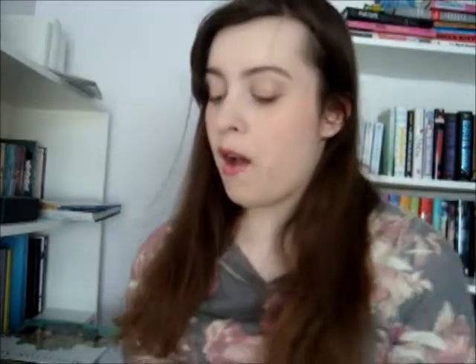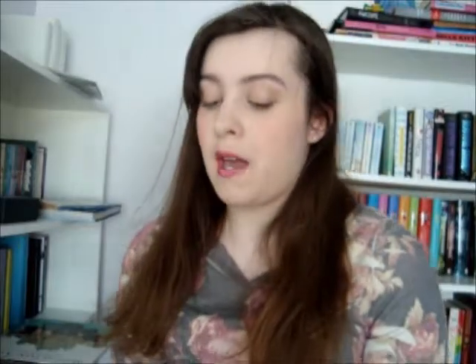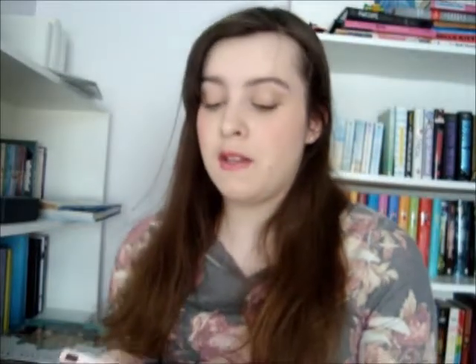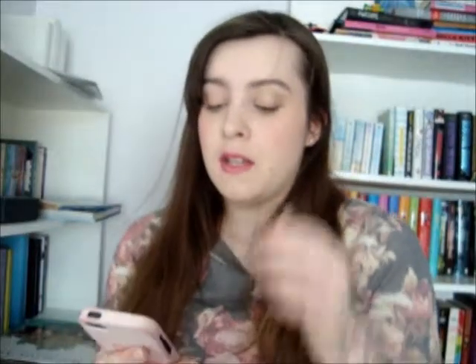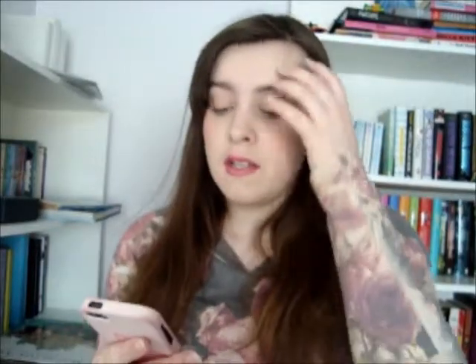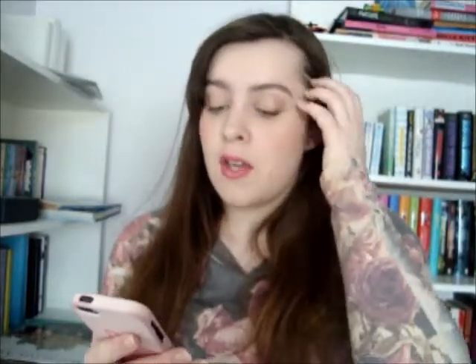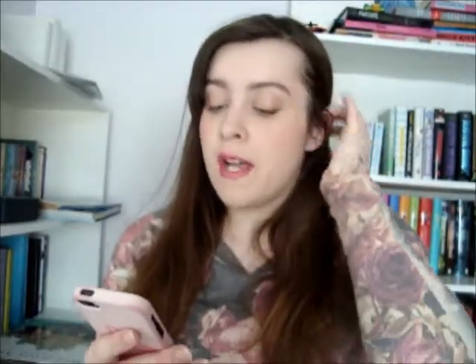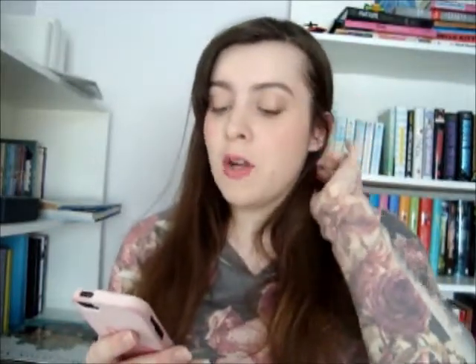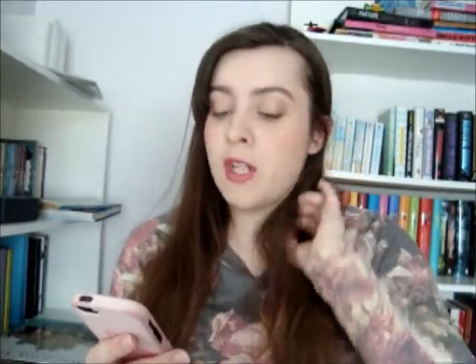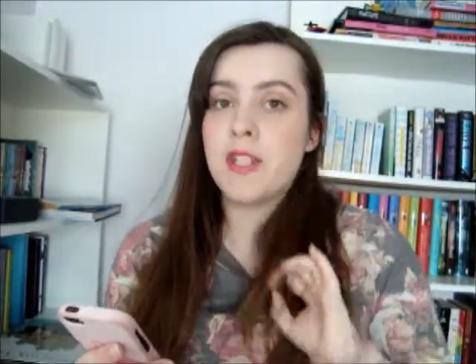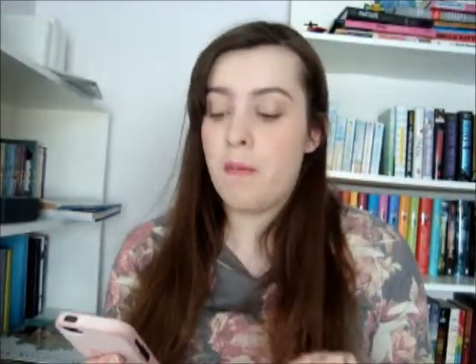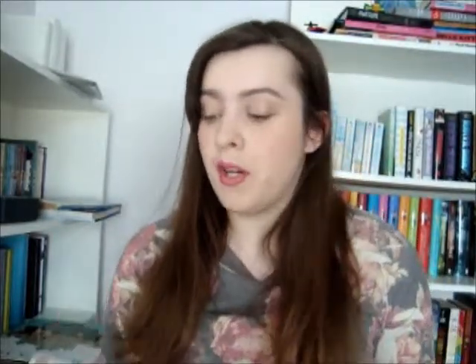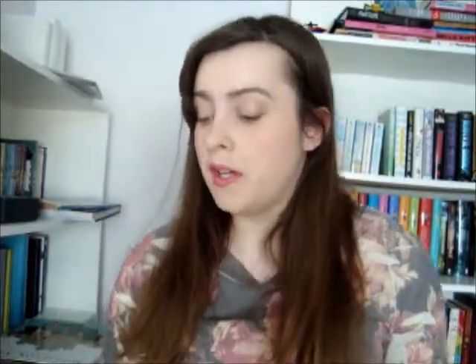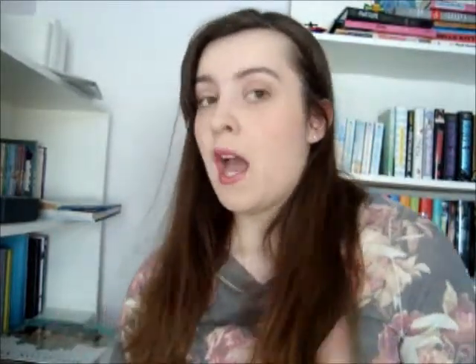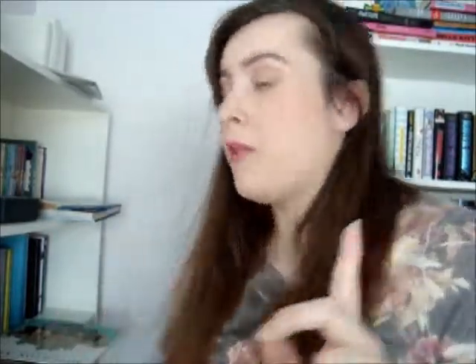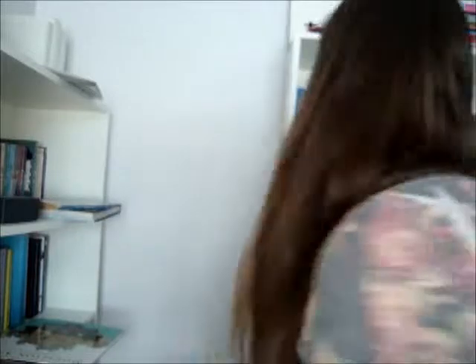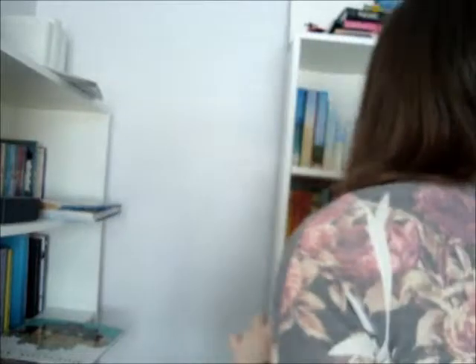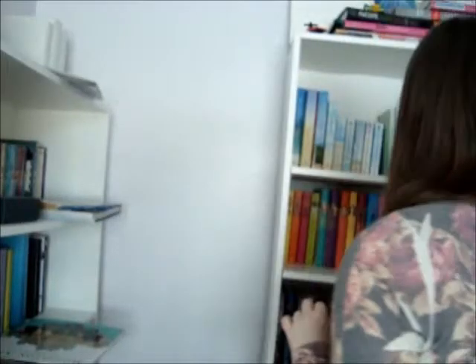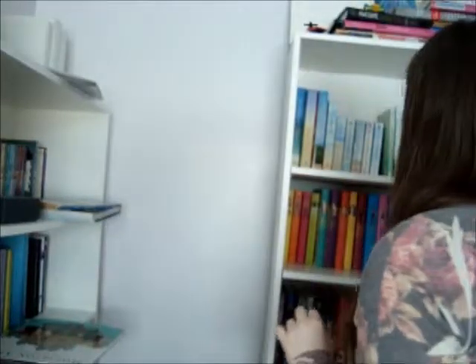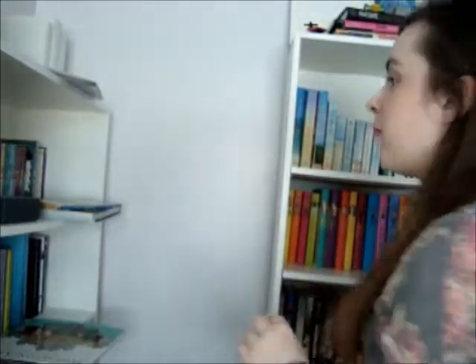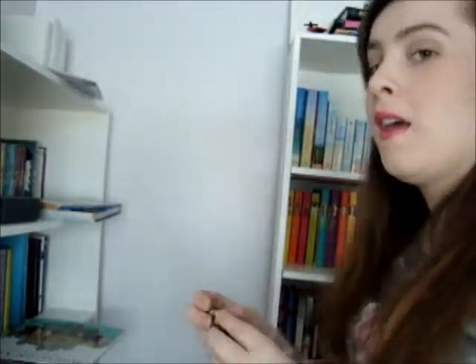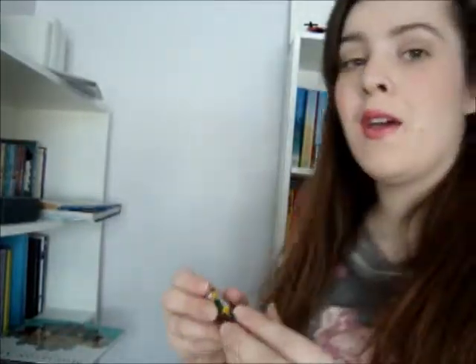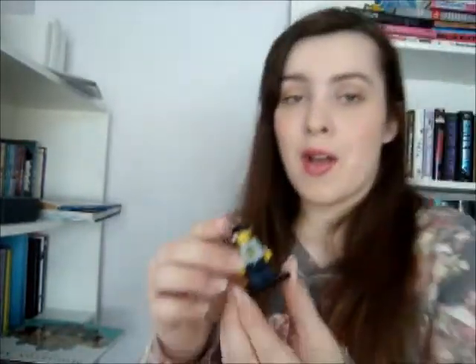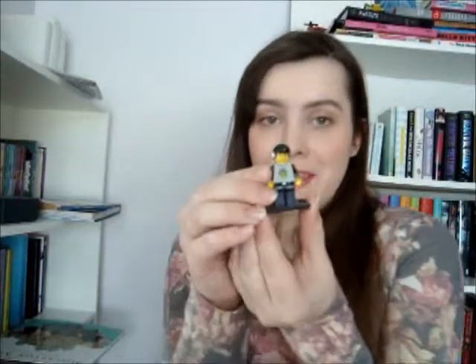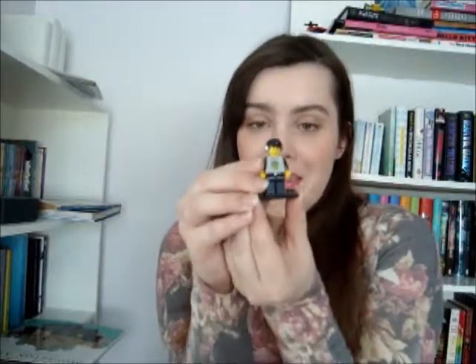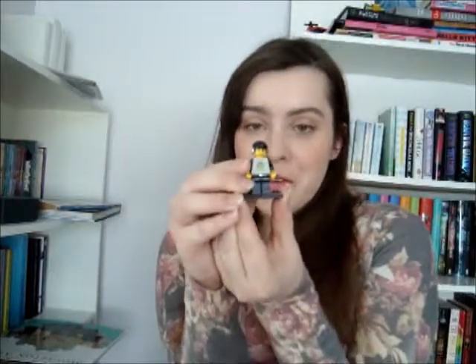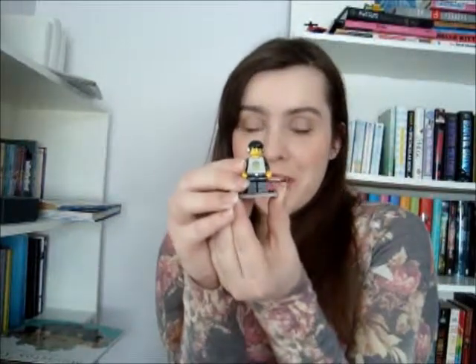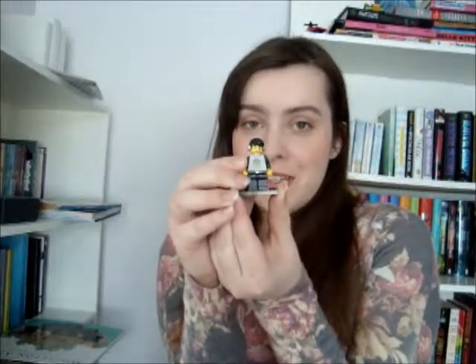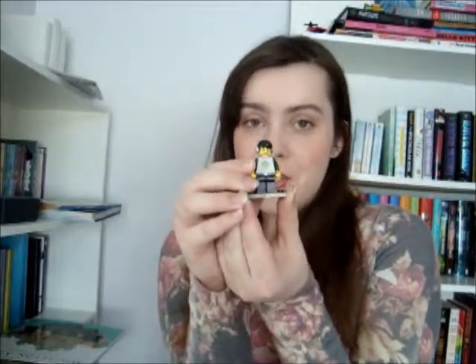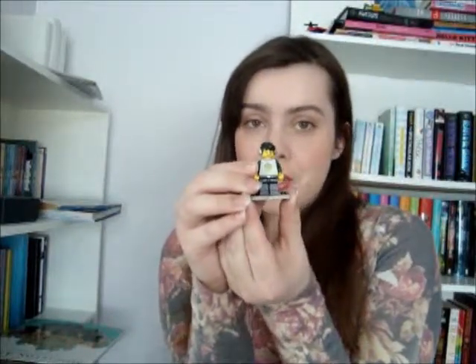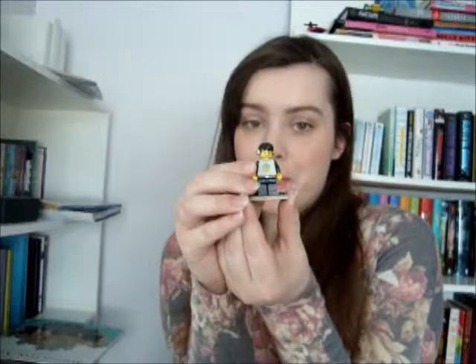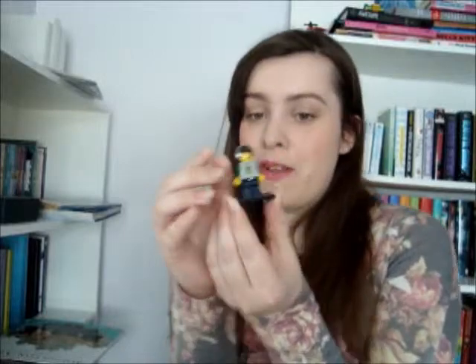Find something on your bookshelf that's not a book — I have it right here. My little Lego figurine just chills on the bookshelf.